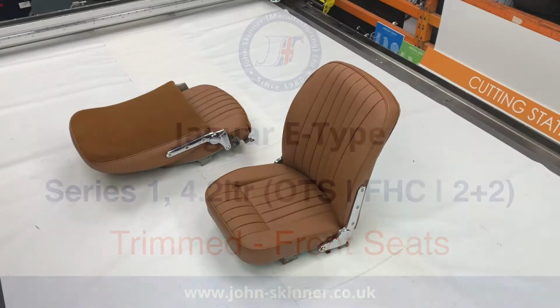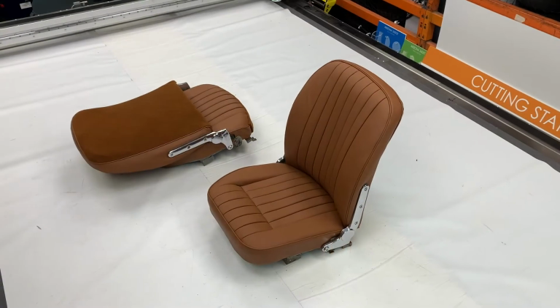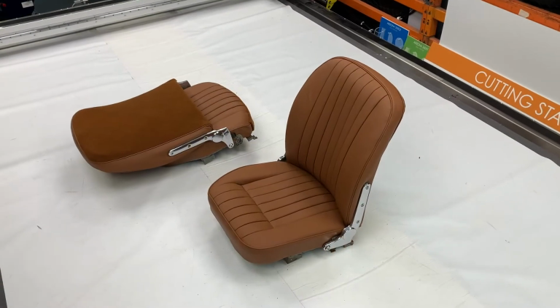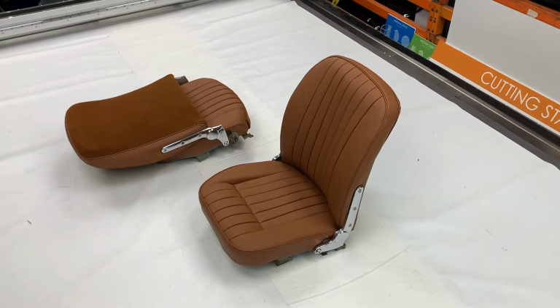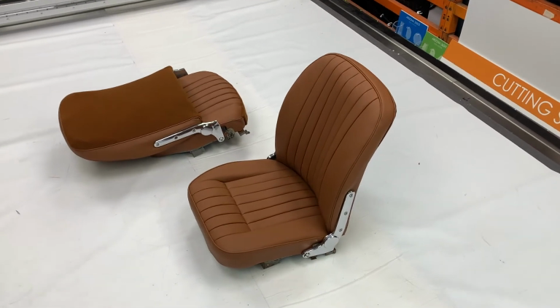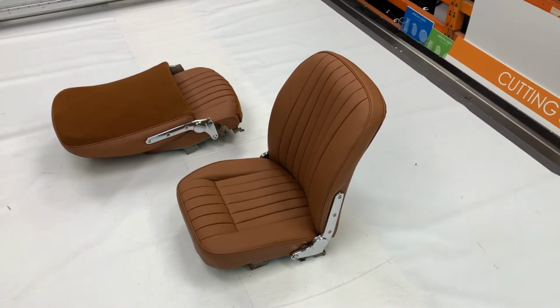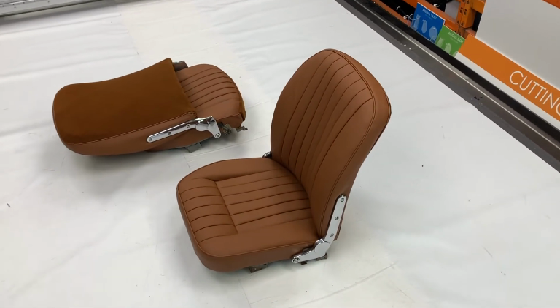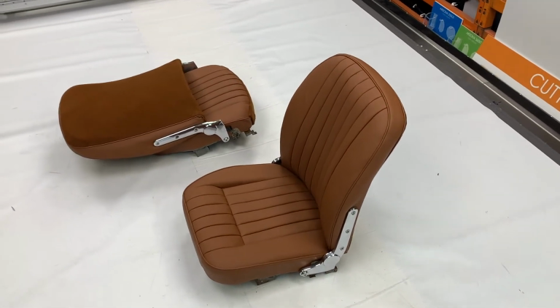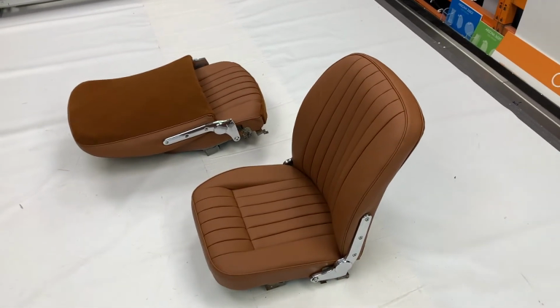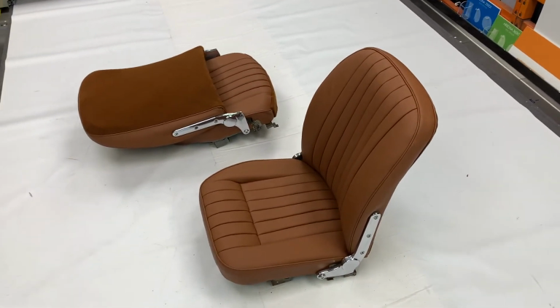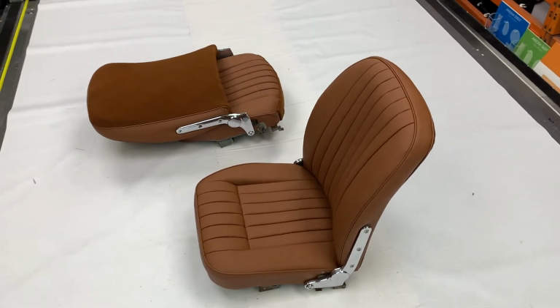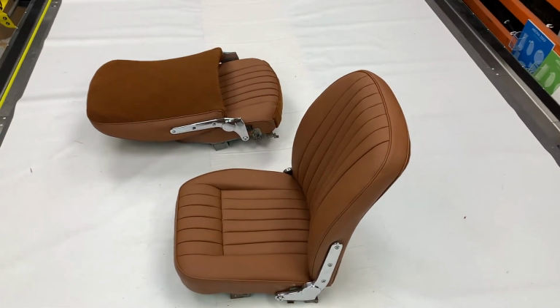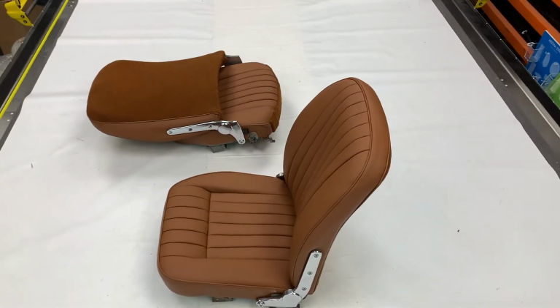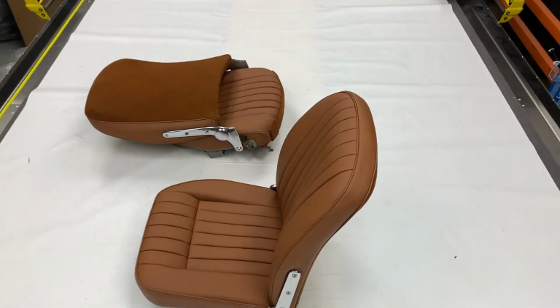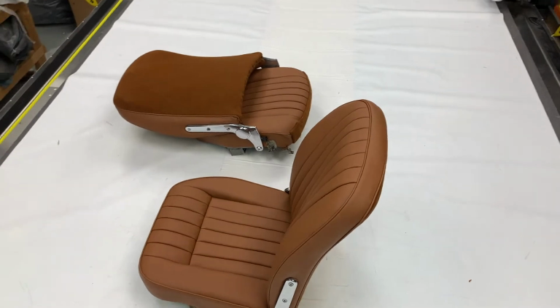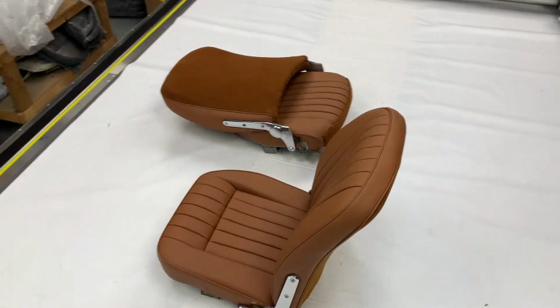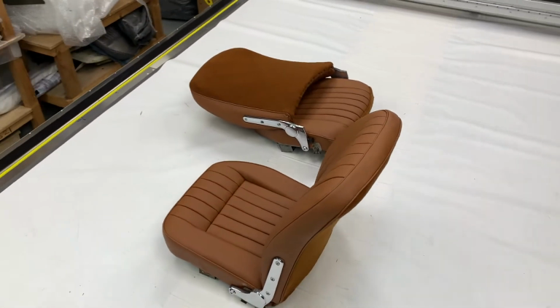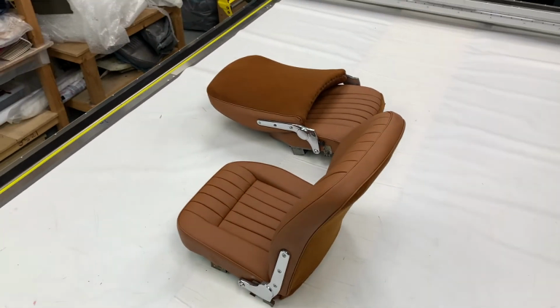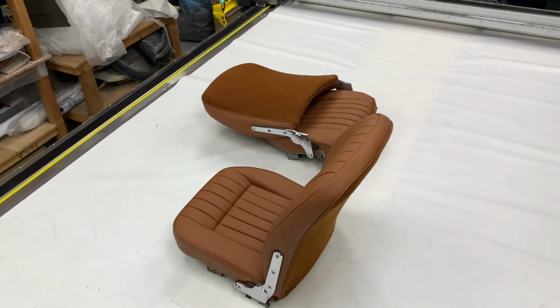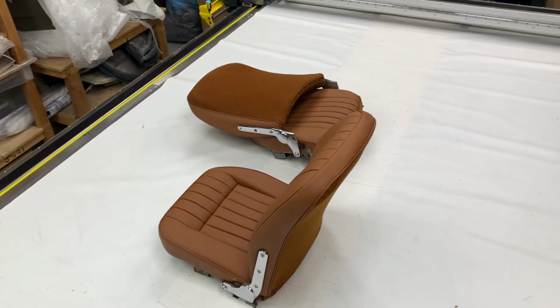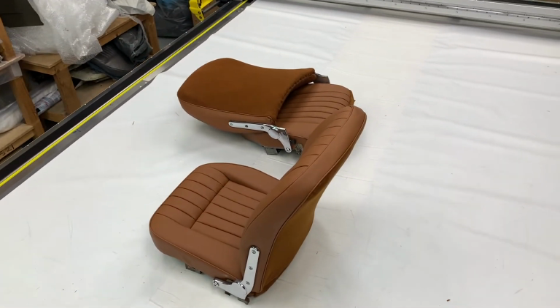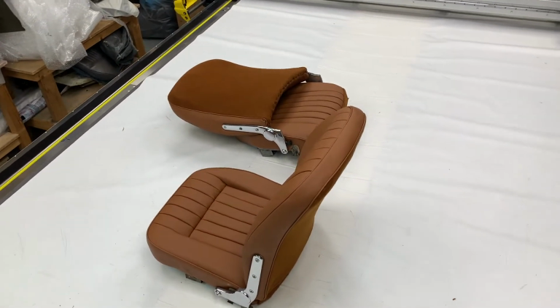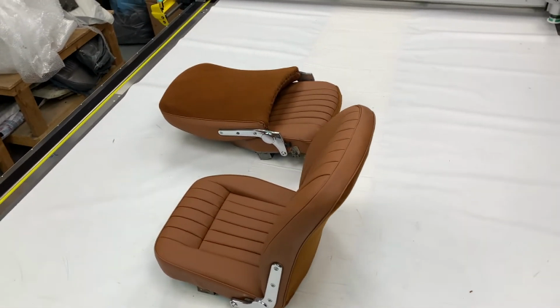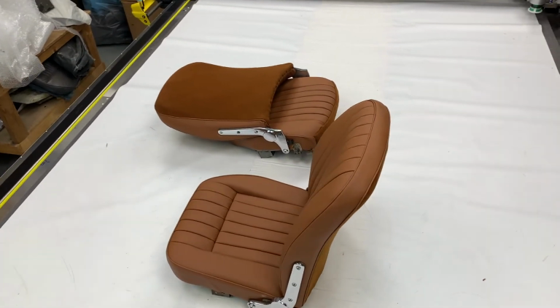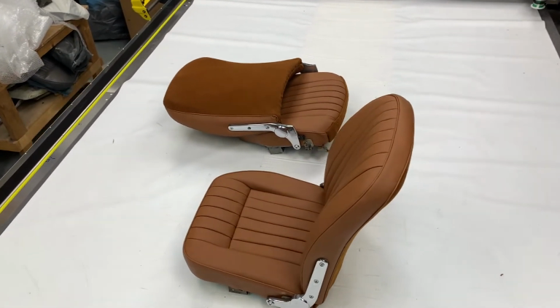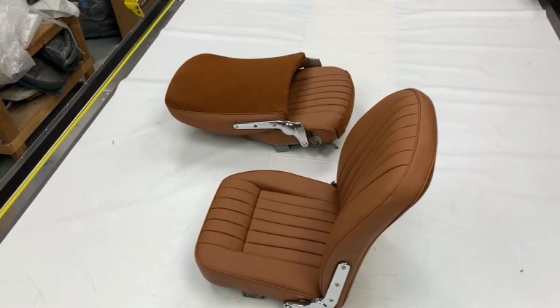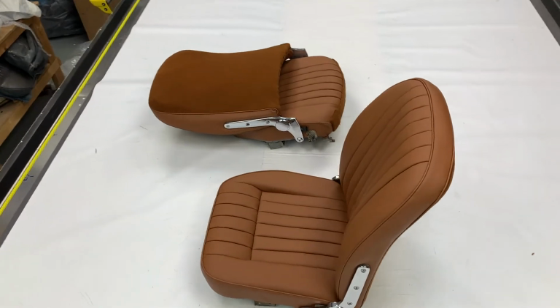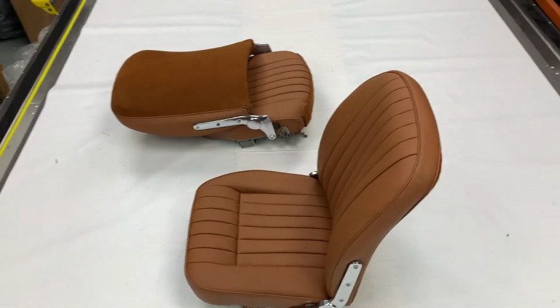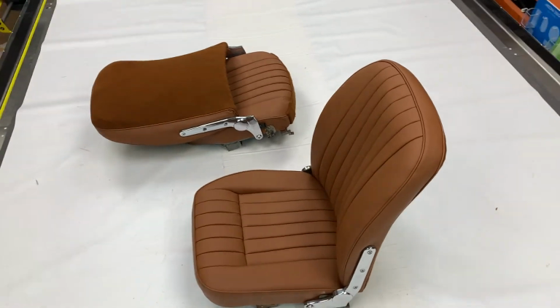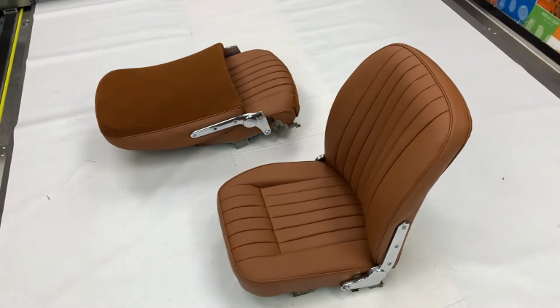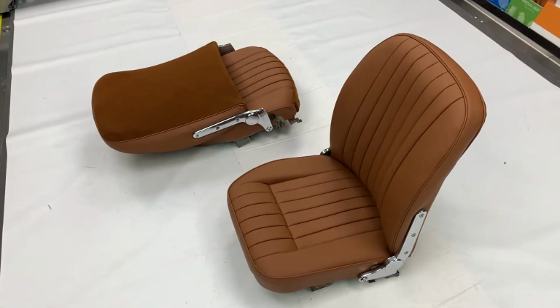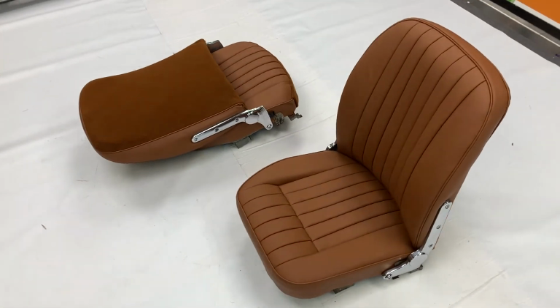These are a set of fully trimmed front seat covers for the Jaguar E-Type Series 1 4.2 litre versions. That's applicable to the open two-seater Roadster, the two-seater fixed head, and the four-seater 2-plus-2 models.